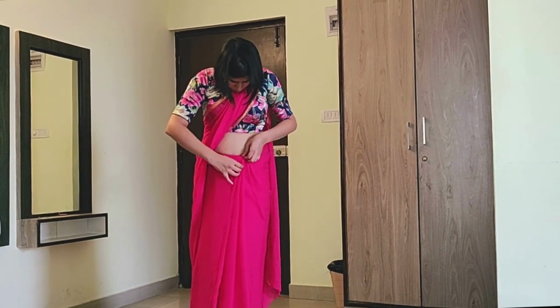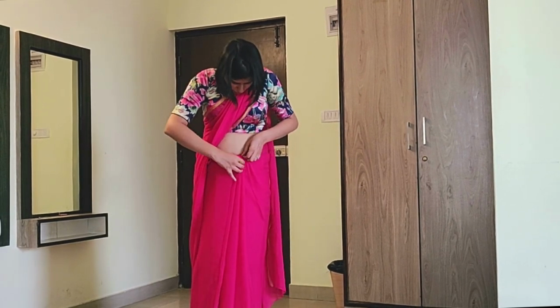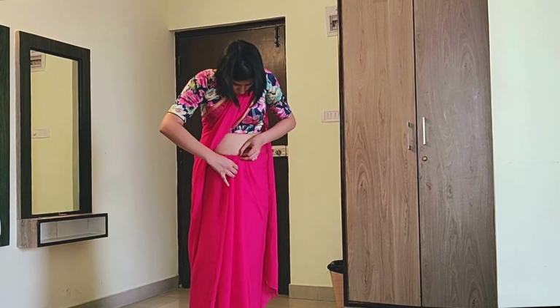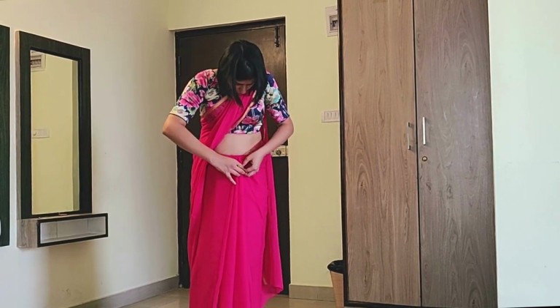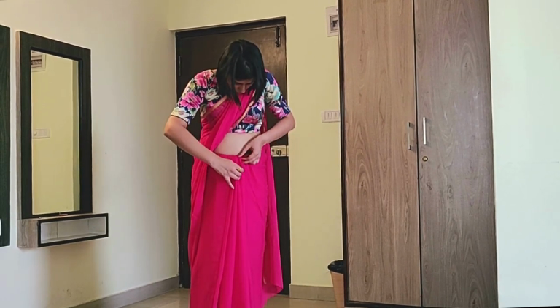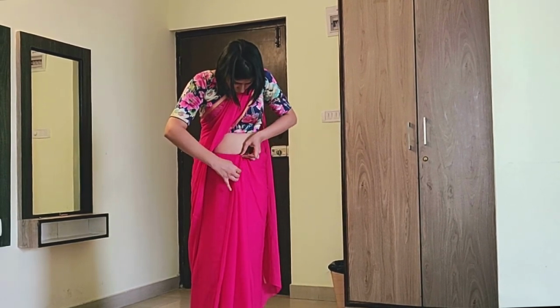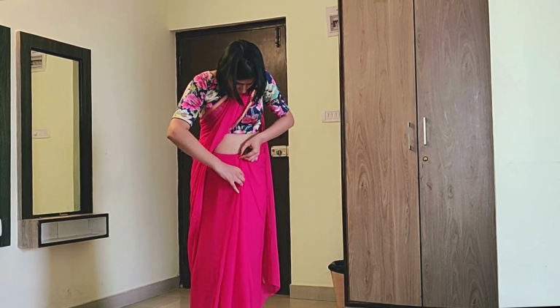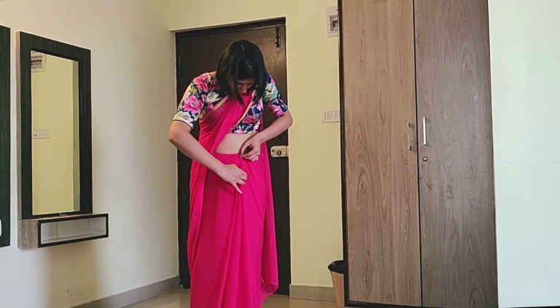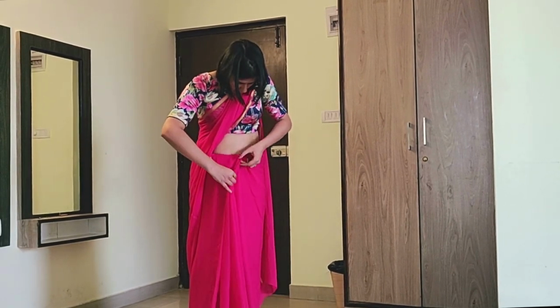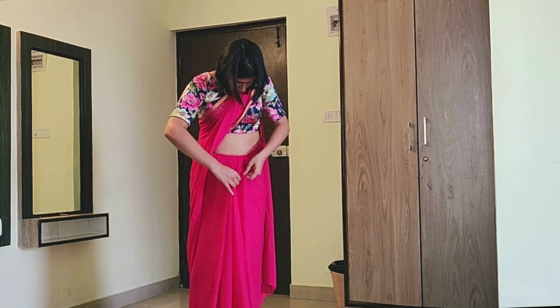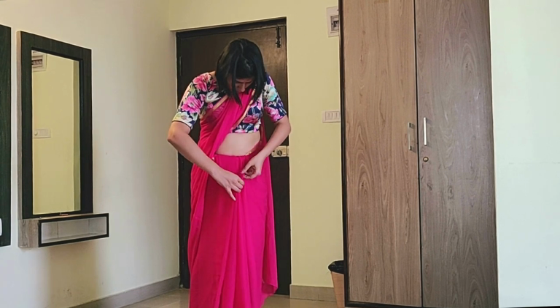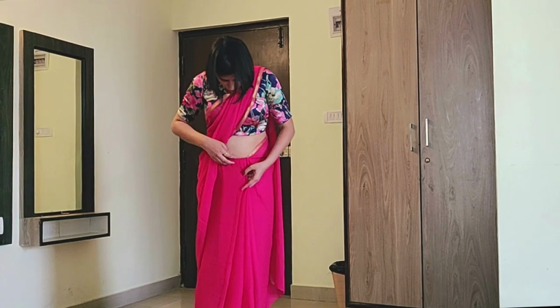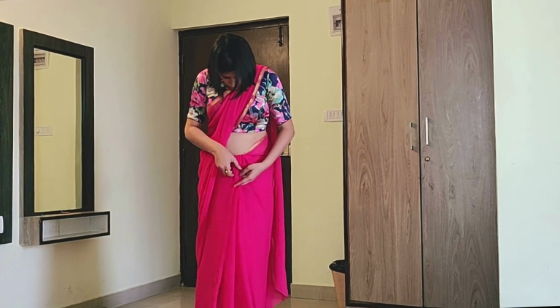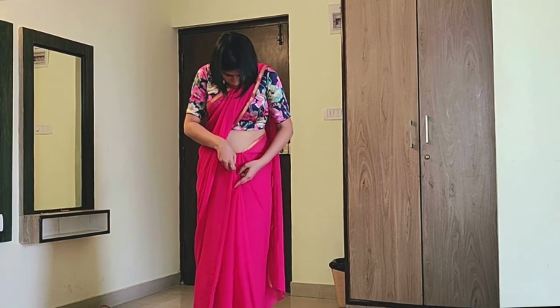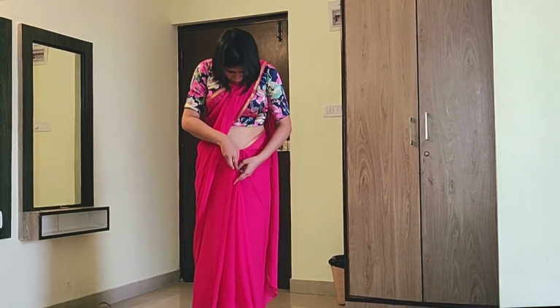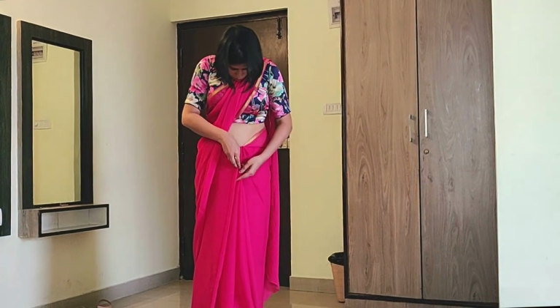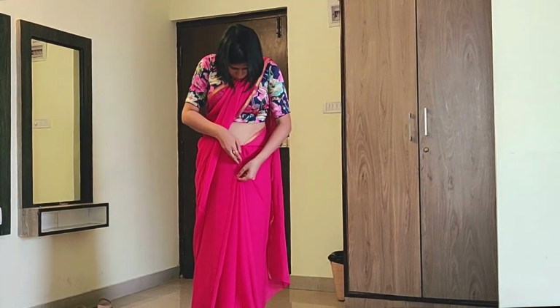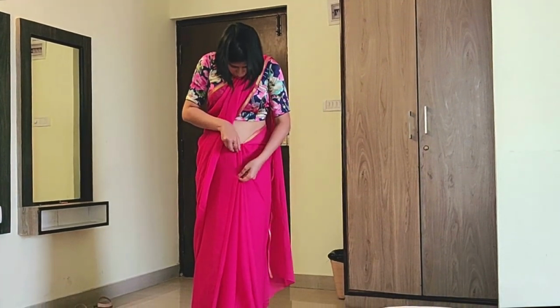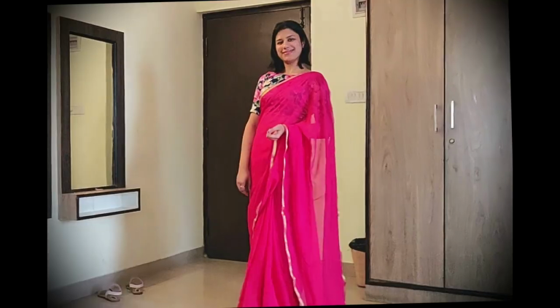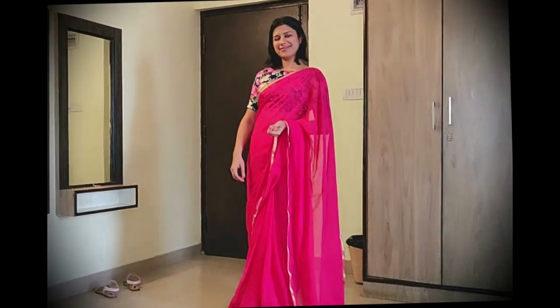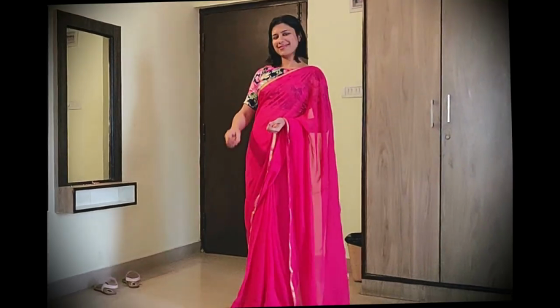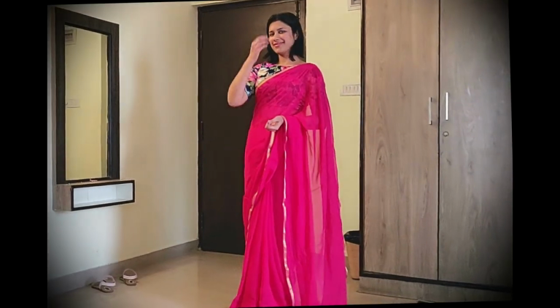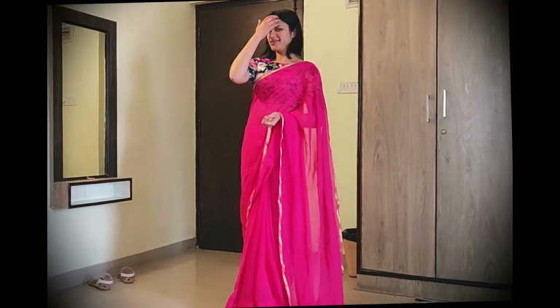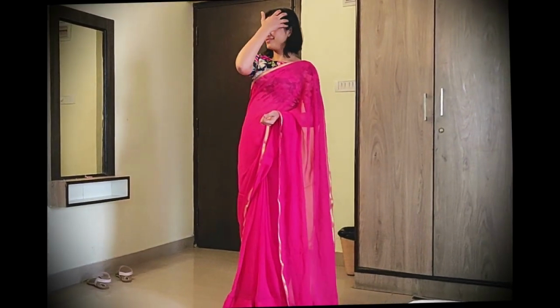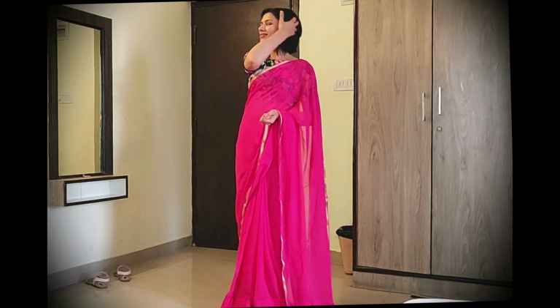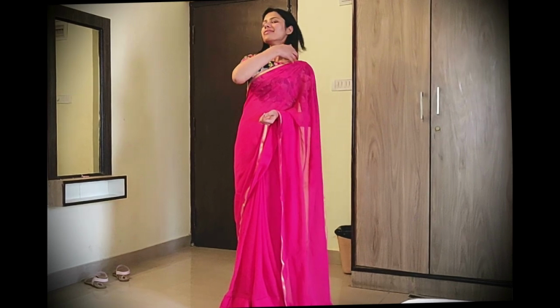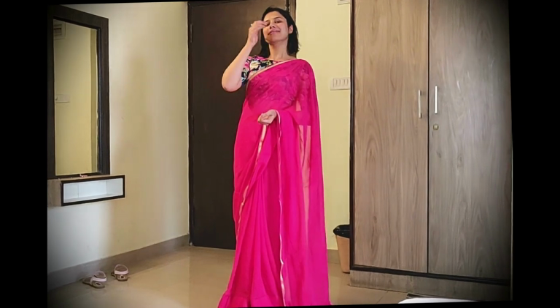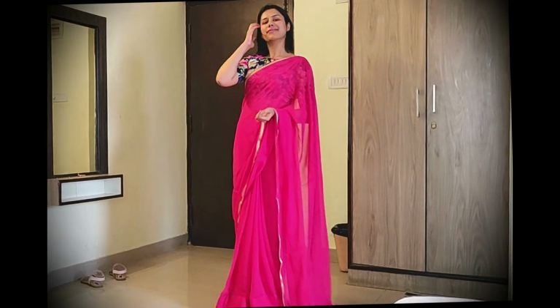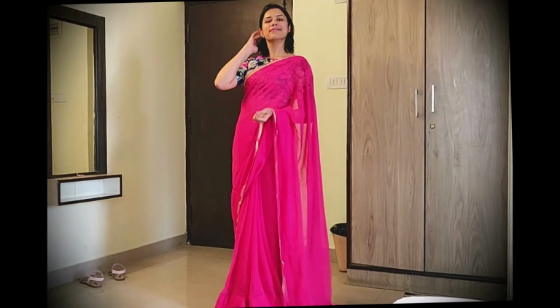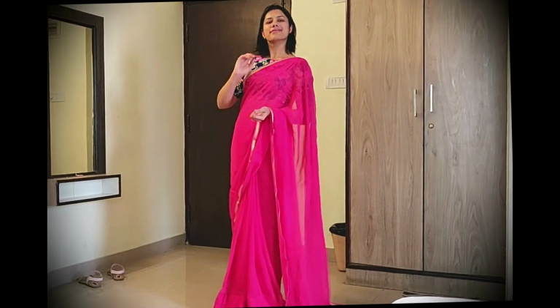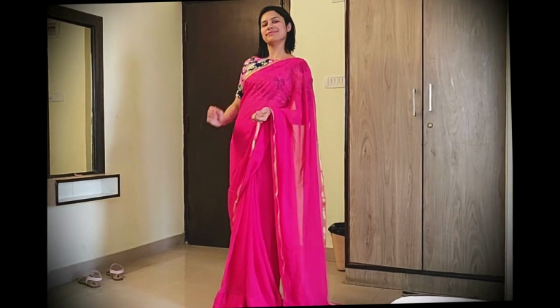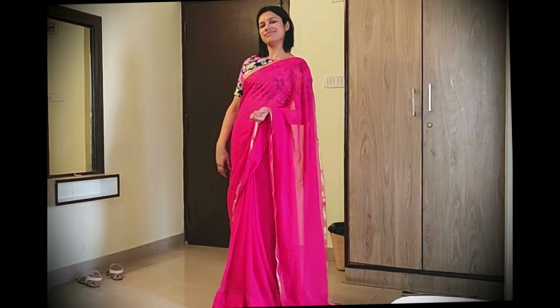Take them together and secure with a saree pin. I always follow these tips while draping a saree because I myself am not very good at wearing sarees, but with these tips I'm all sorted.